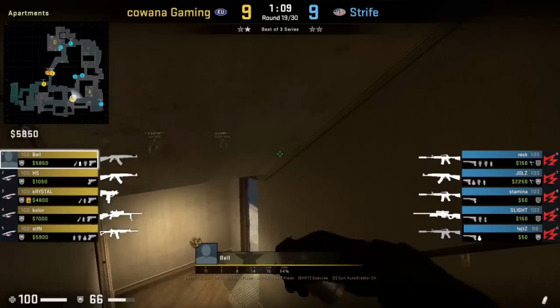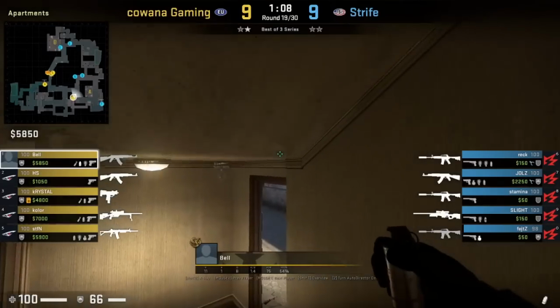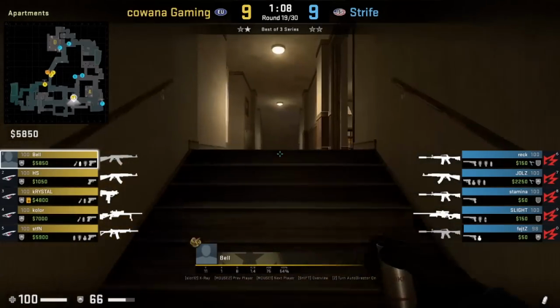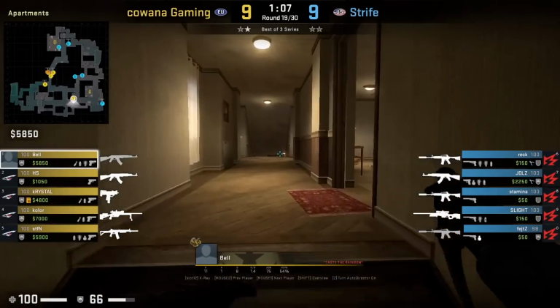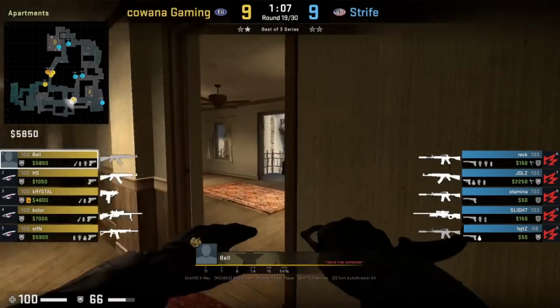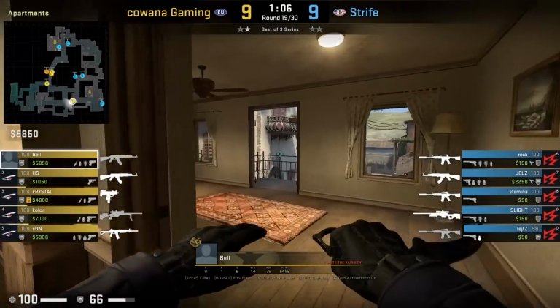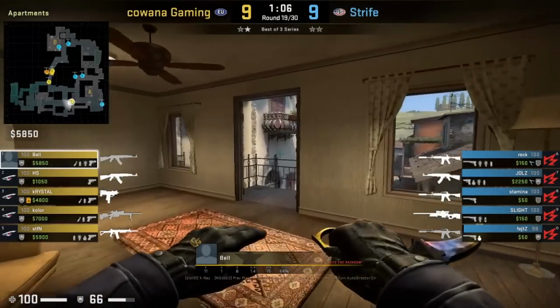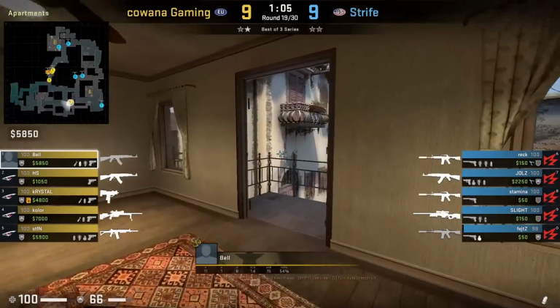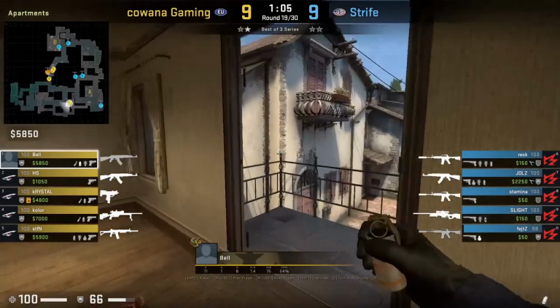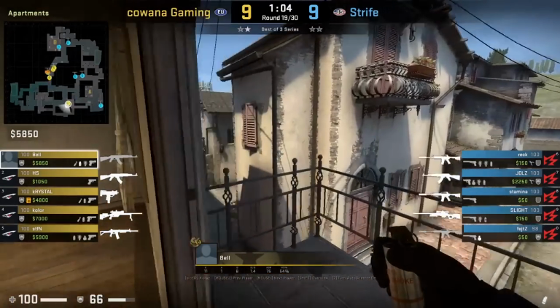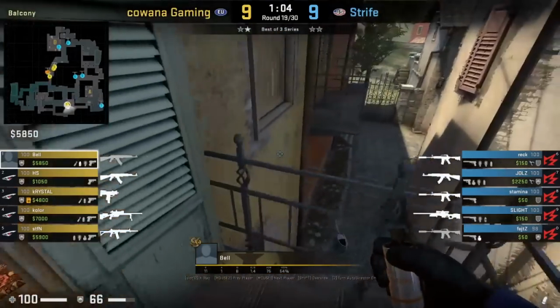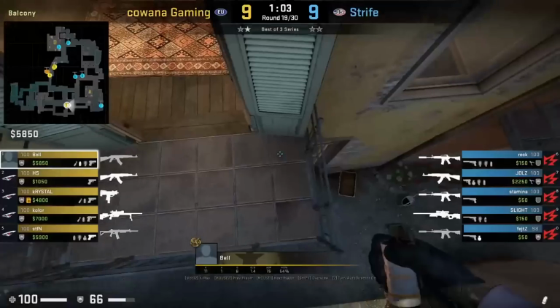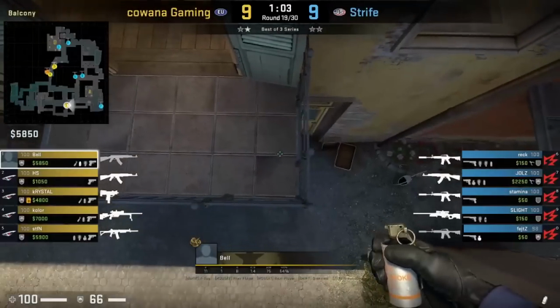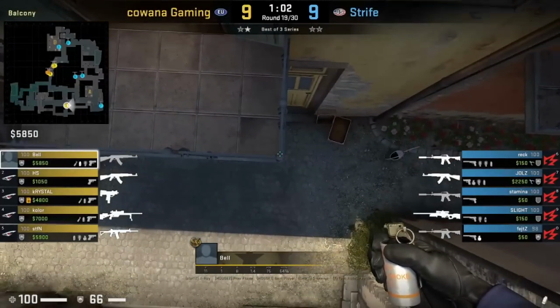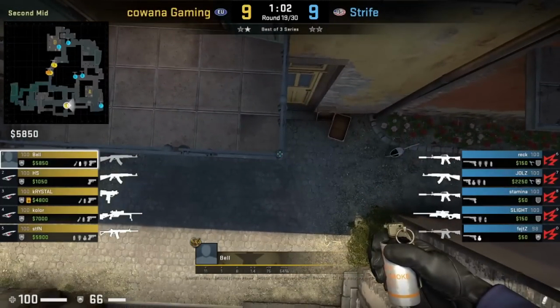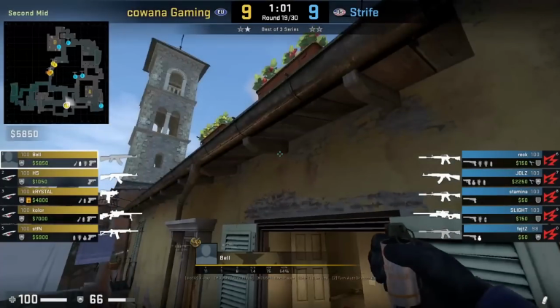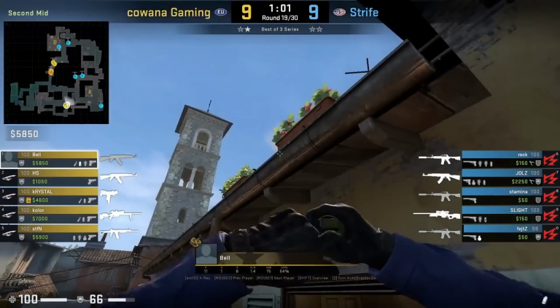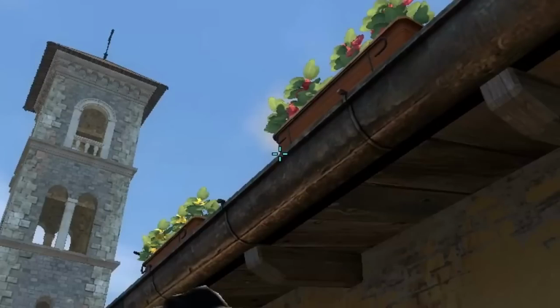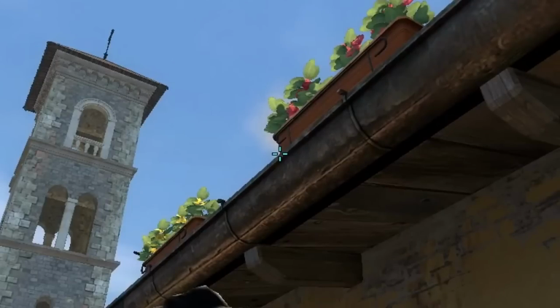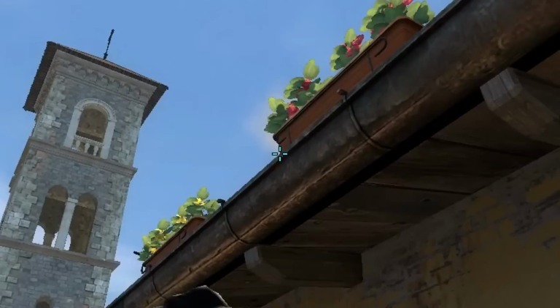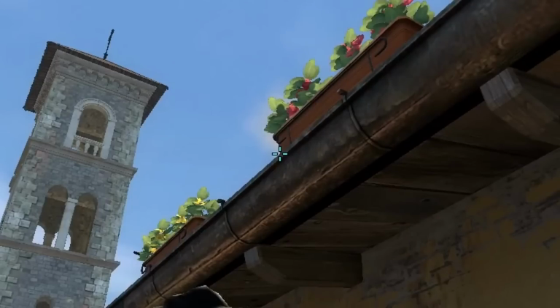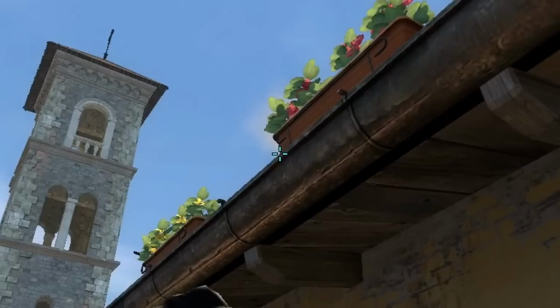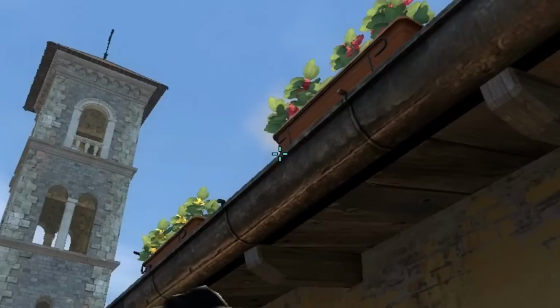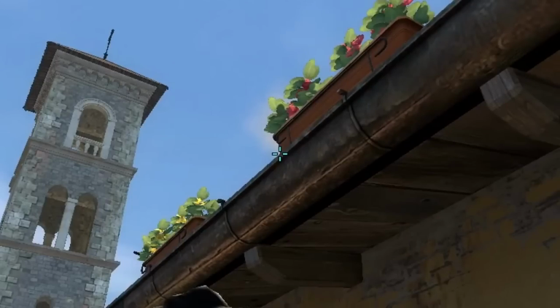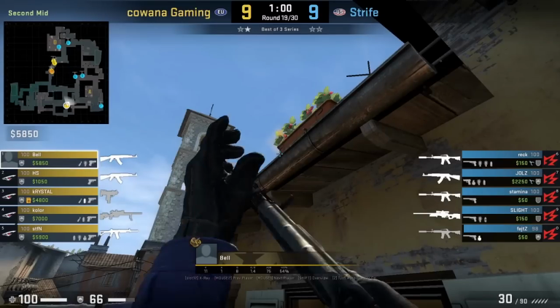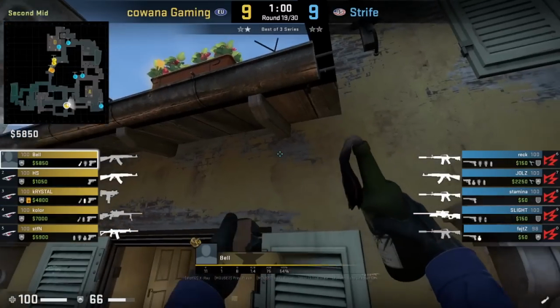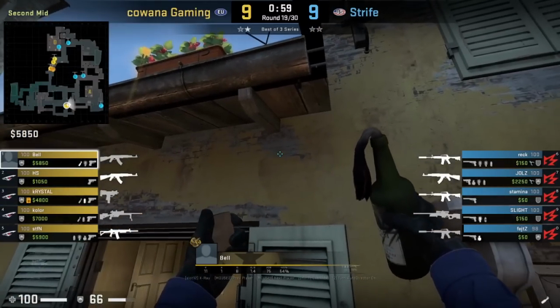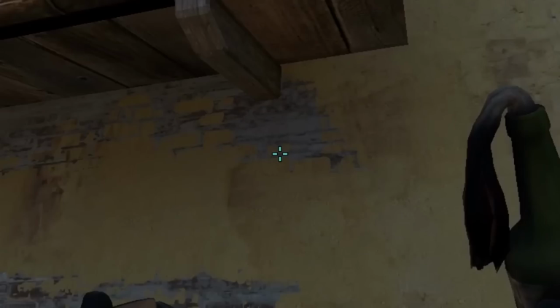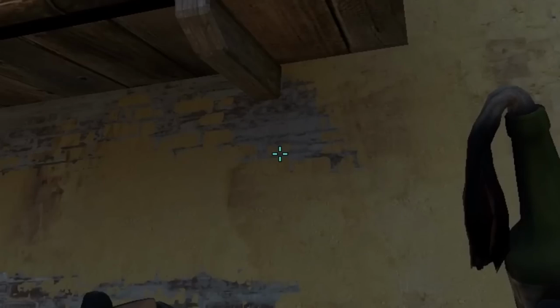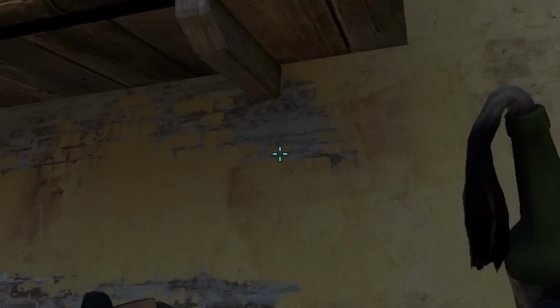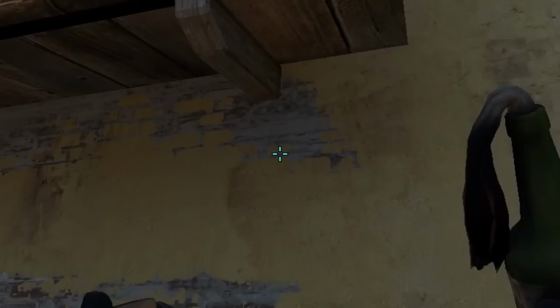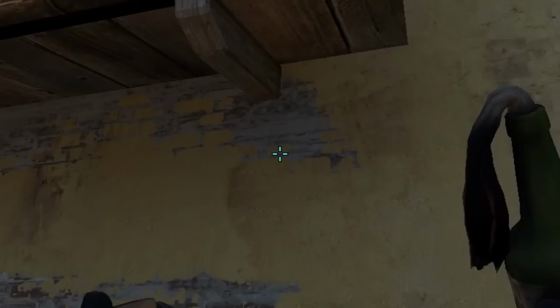In my last trick video I showed how to throw bracket control nades from the left balcony rail. Here's how to do so from the right window balcony rail, positioning on the back right circle. While standing for the left mid smoke, aim here, then left-click throw. As for the short molly, put your crosshair as shown and jump throw.